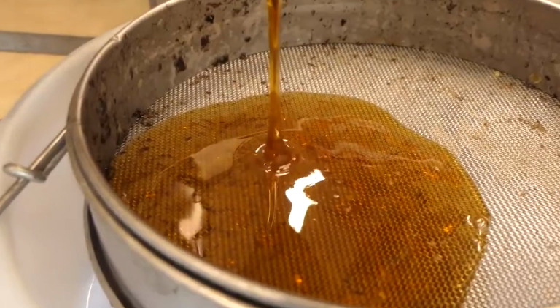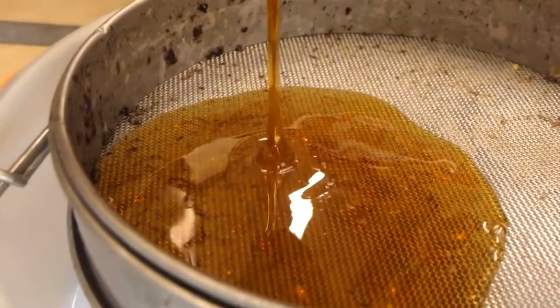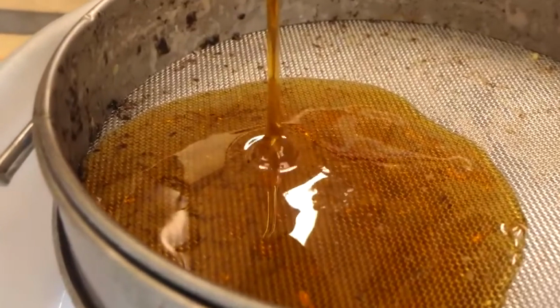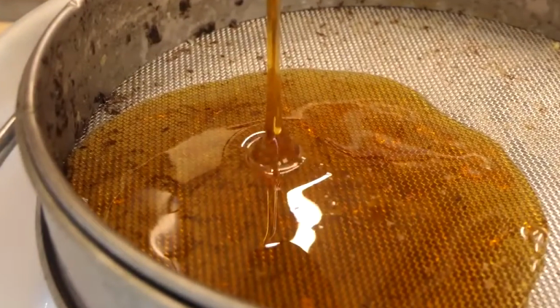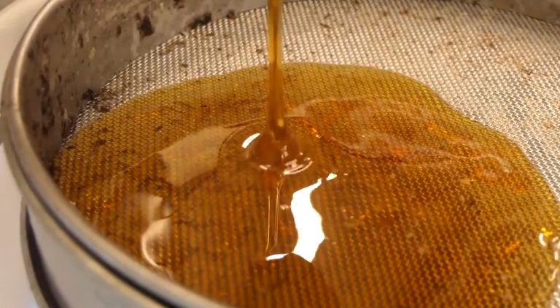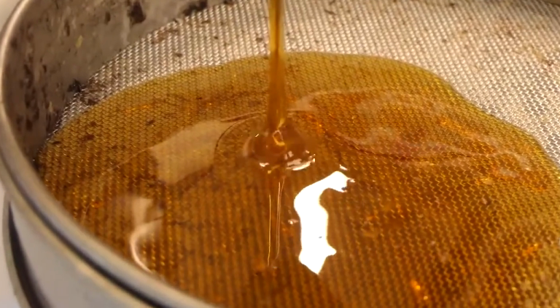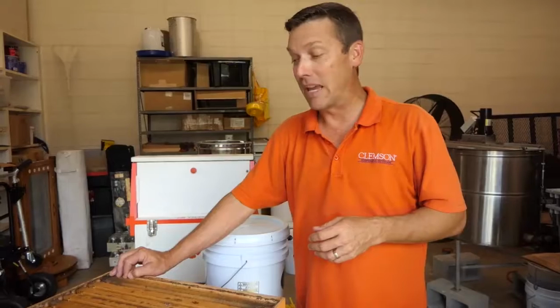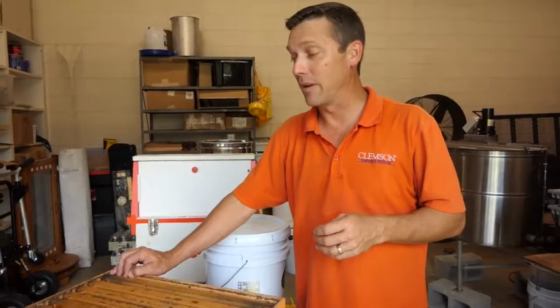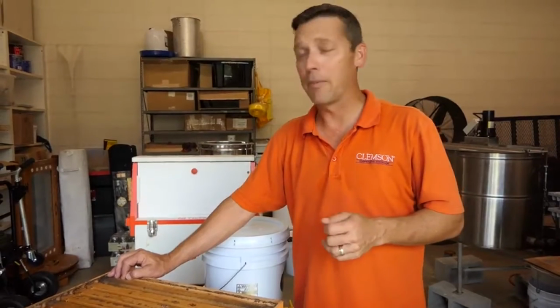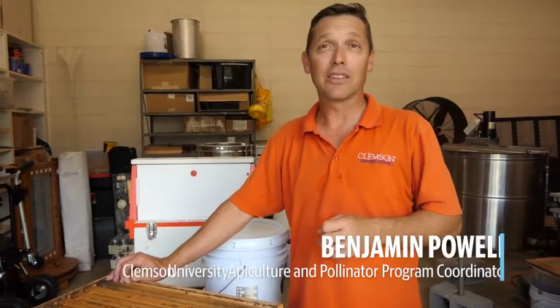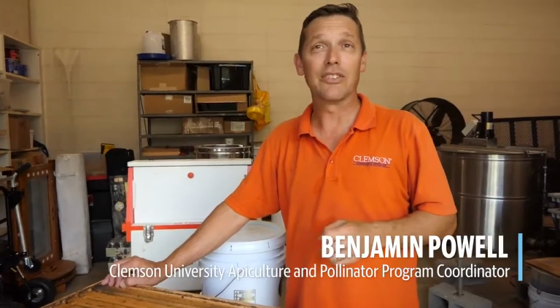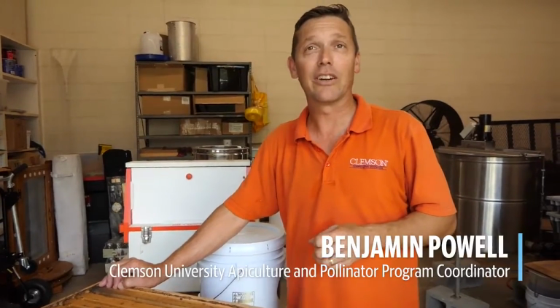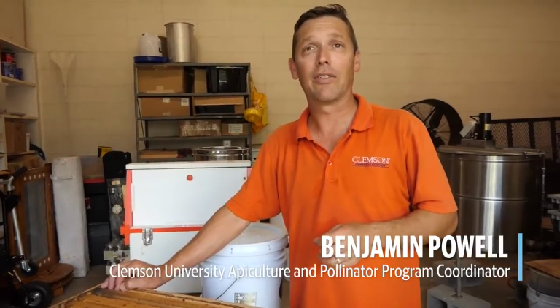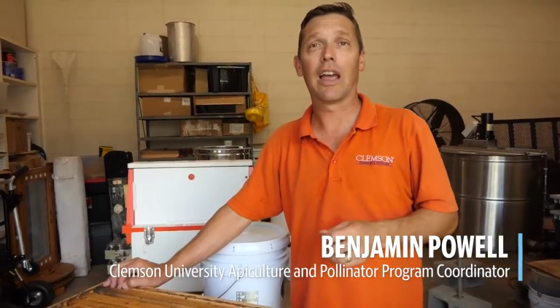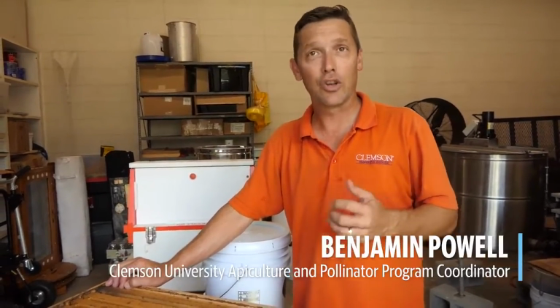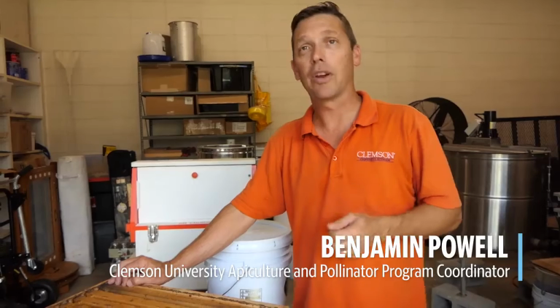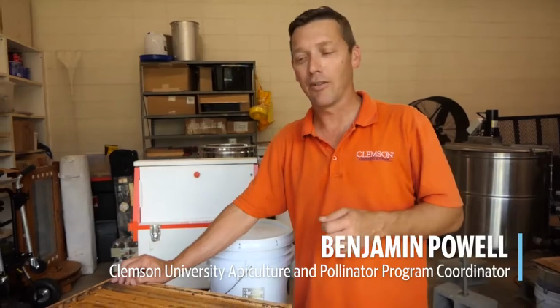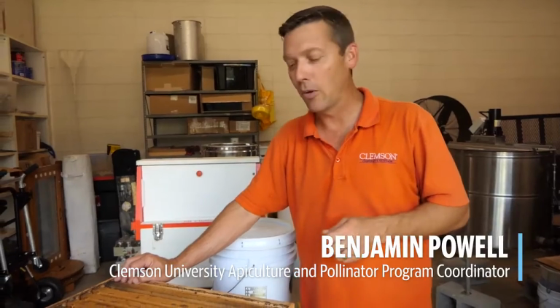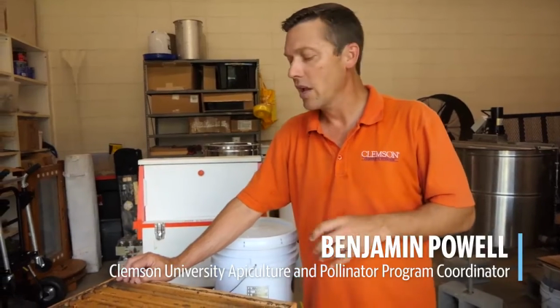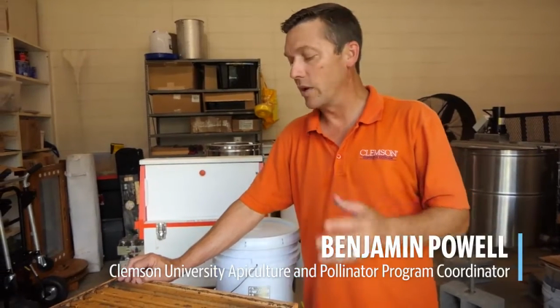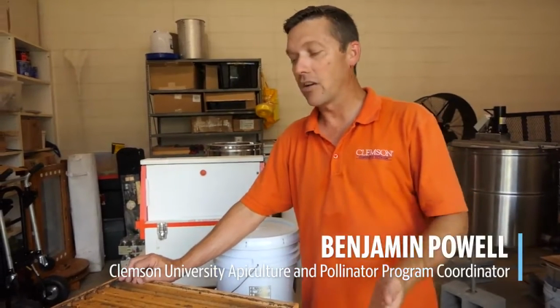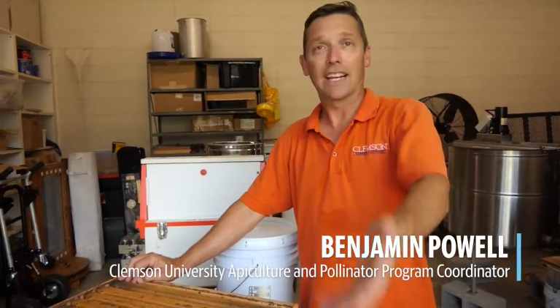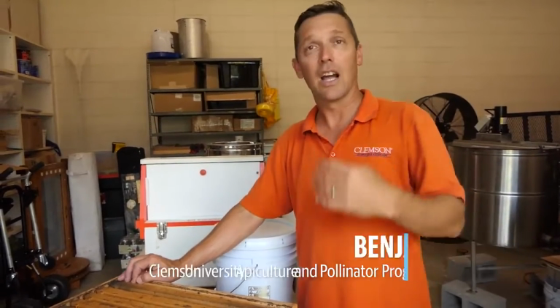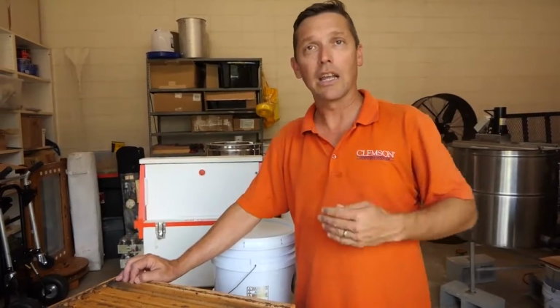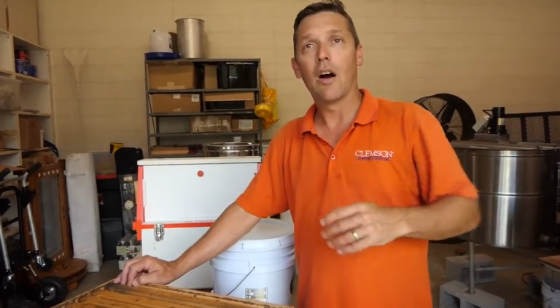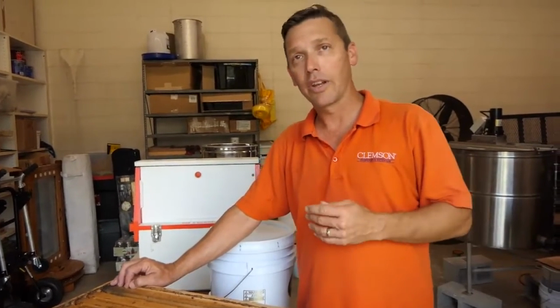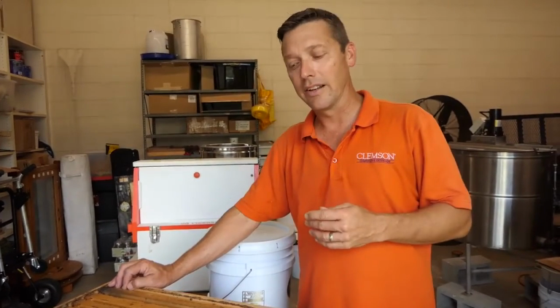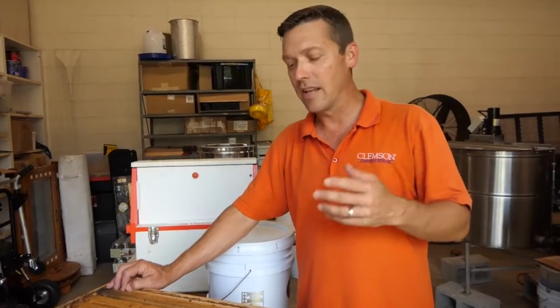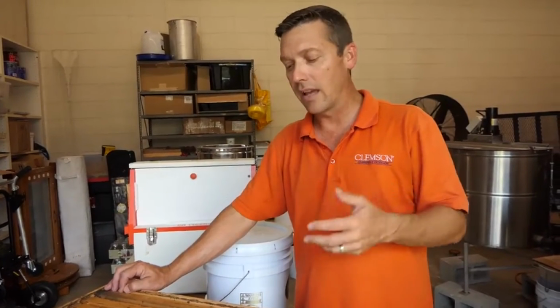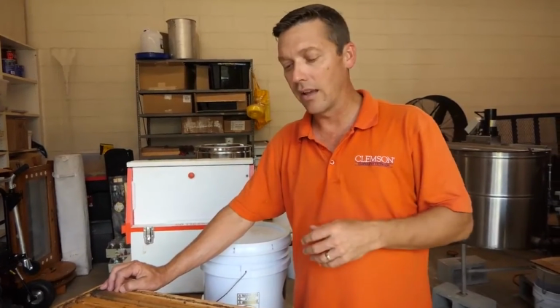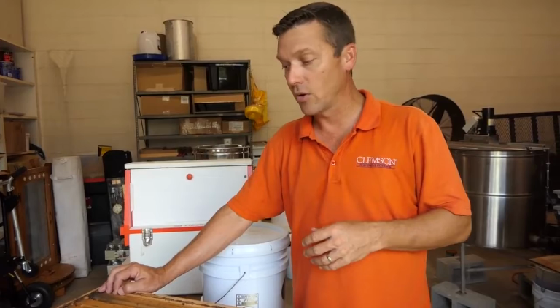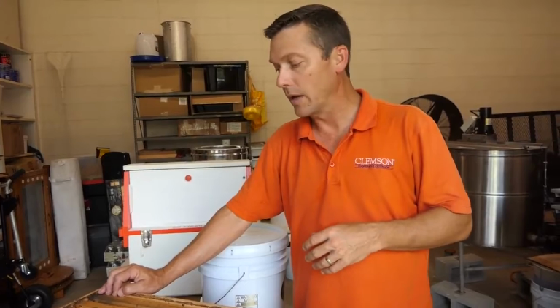It's honey time — we are extracting. The bees have been very productive this year and have had a good spring nectar flow, so we are now collecting the honey off of the colonies that they have stored.